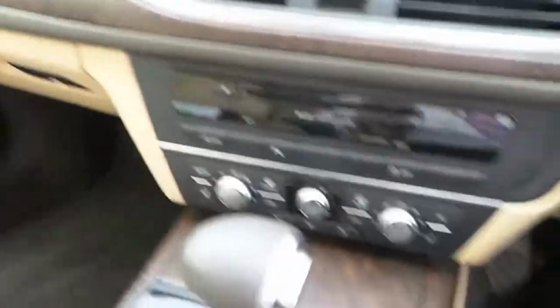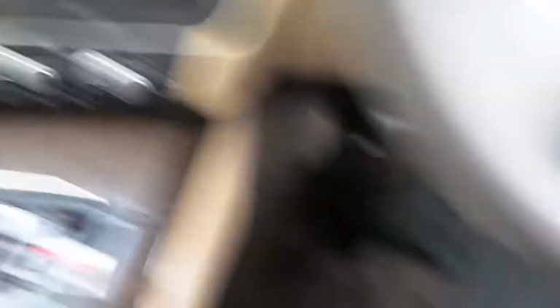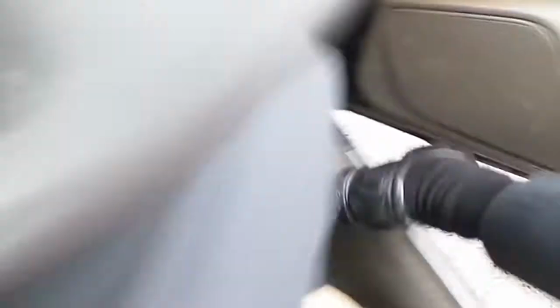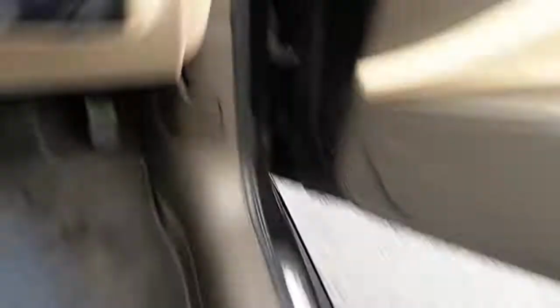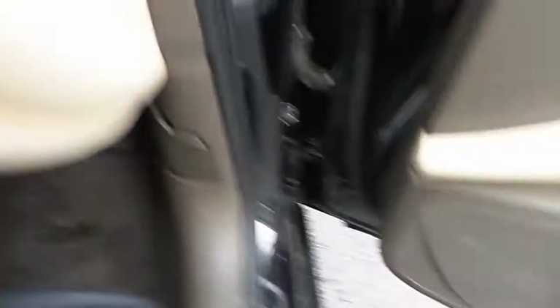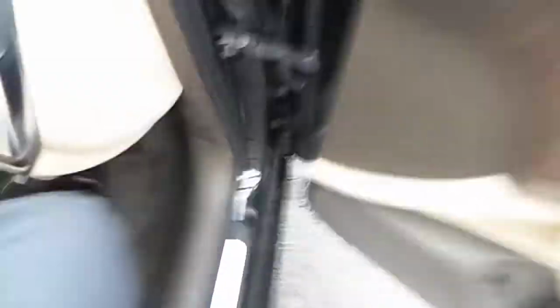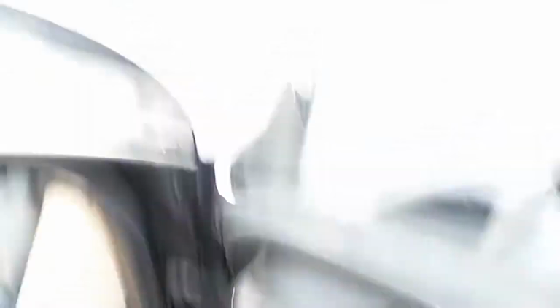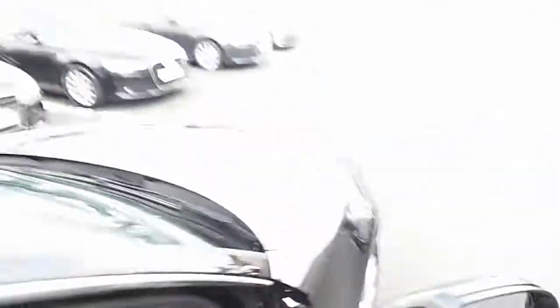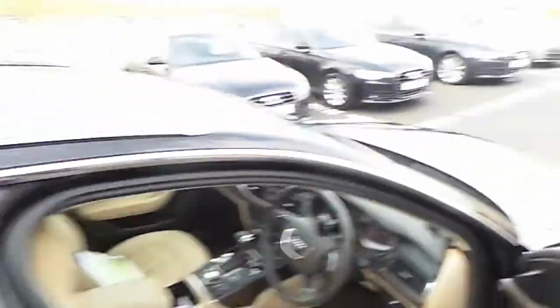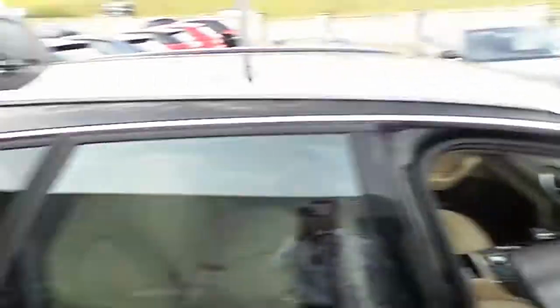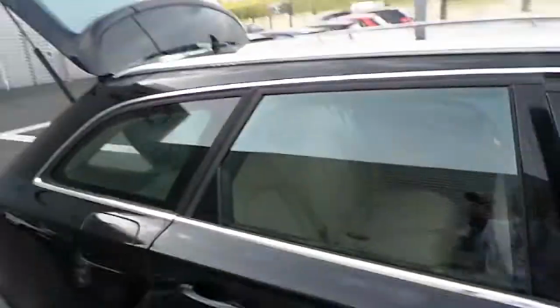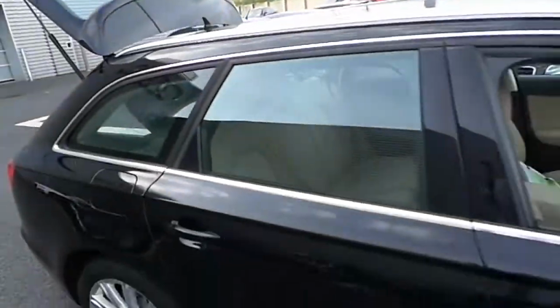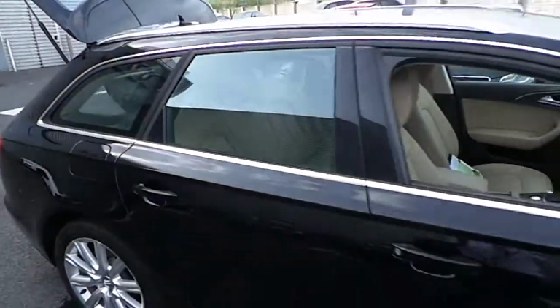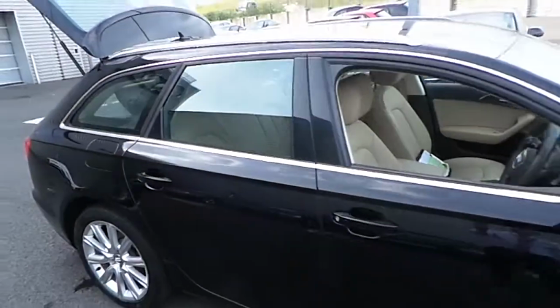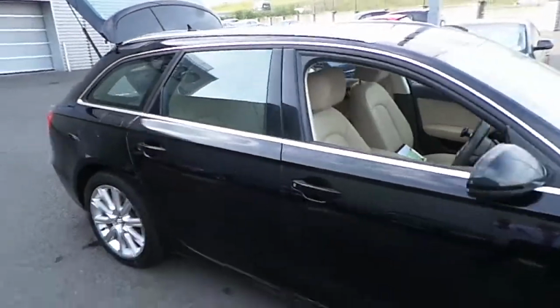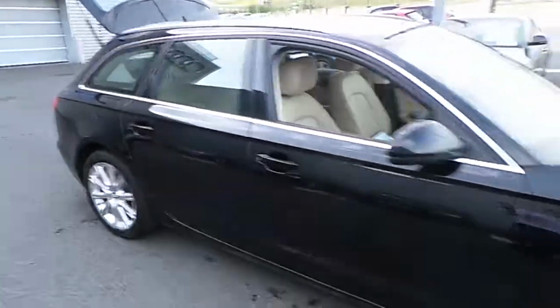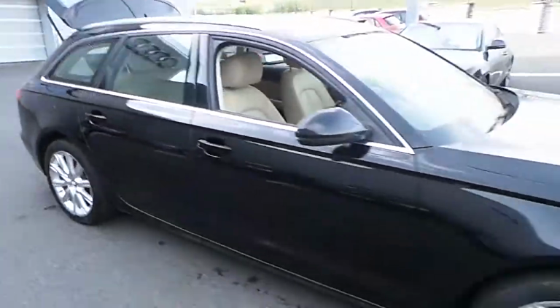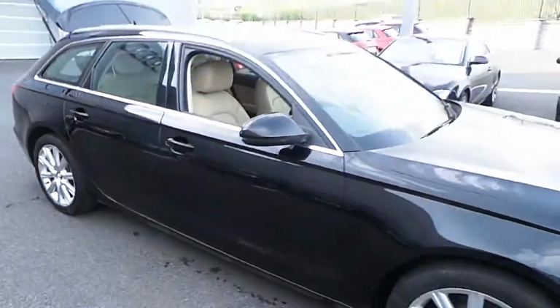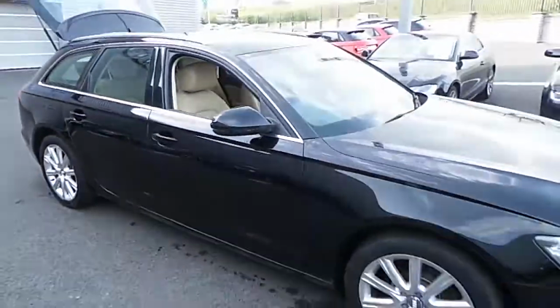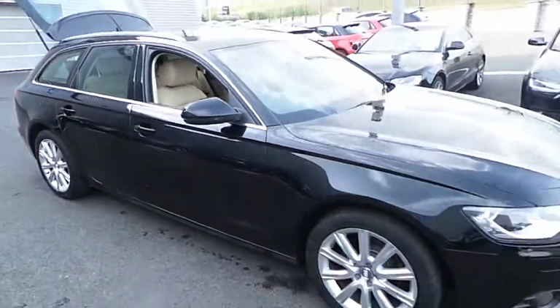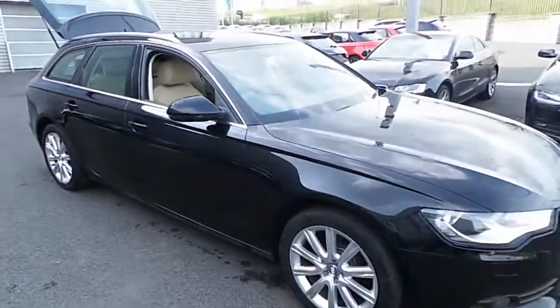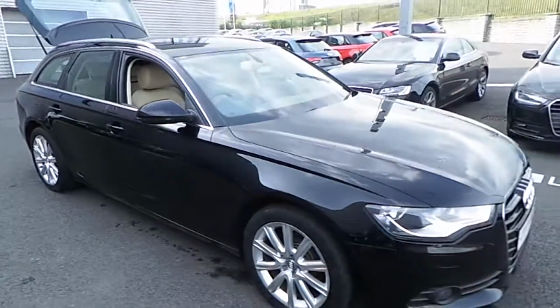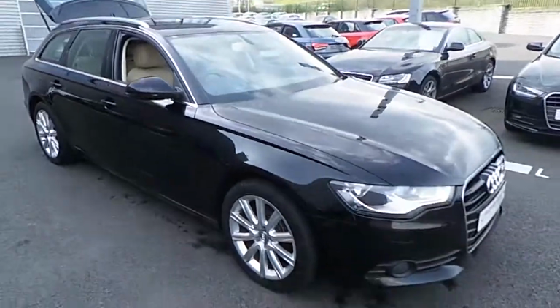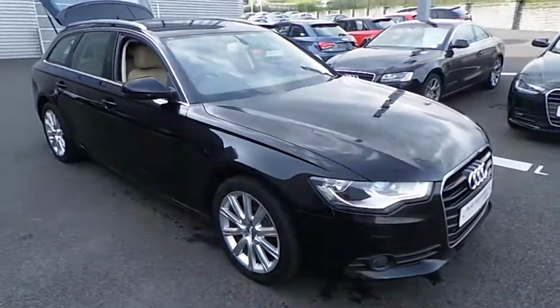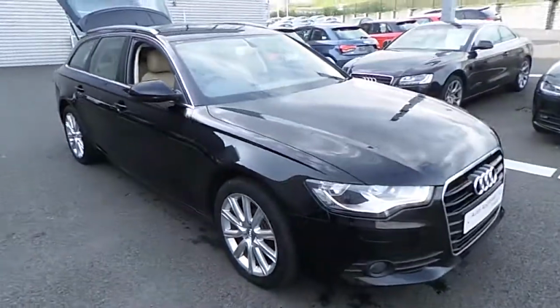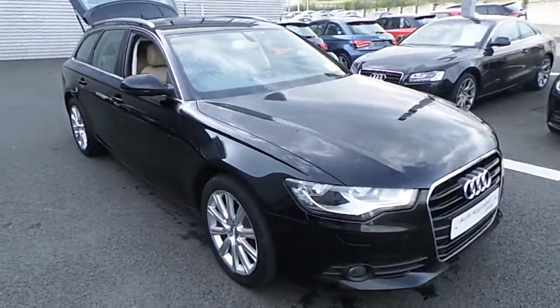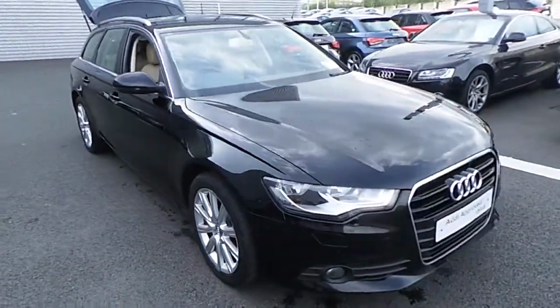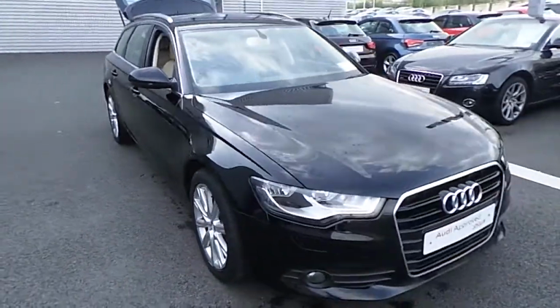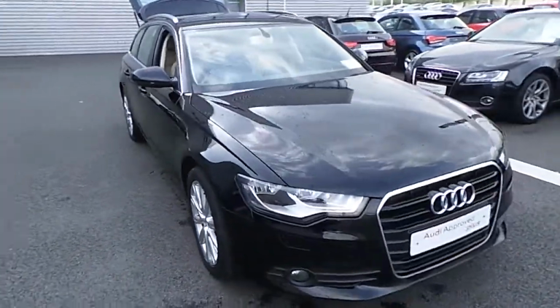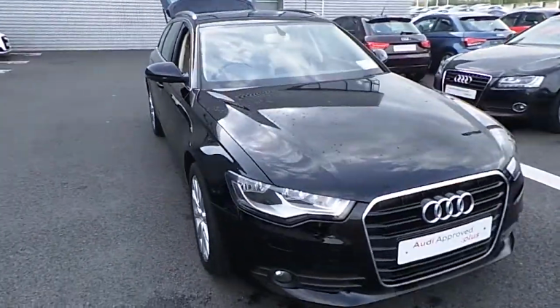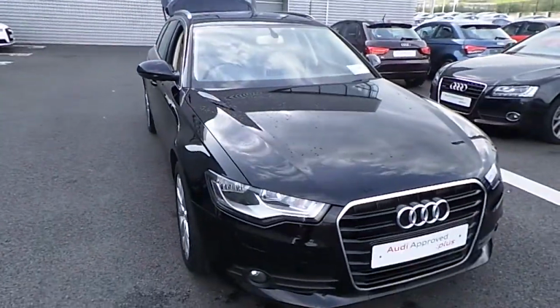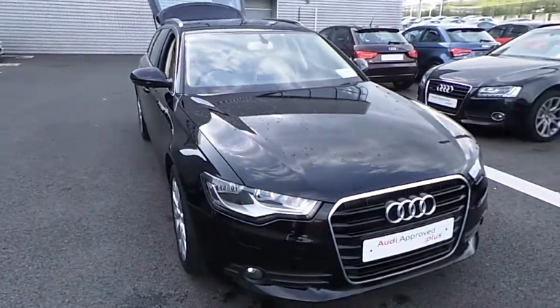It comes fully serviced by the team here at Audi North Dublin, and you have a warranty available of up to three years, exclusively here at Audi North Dublin.